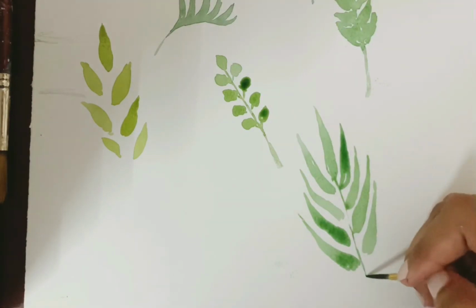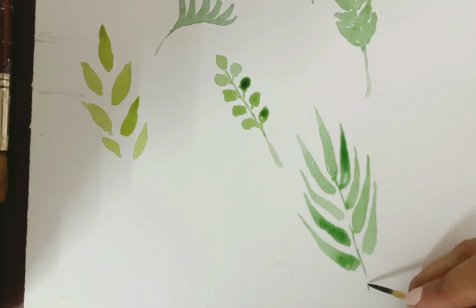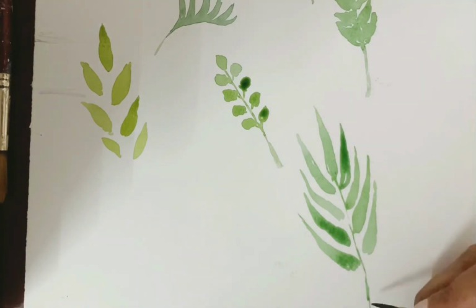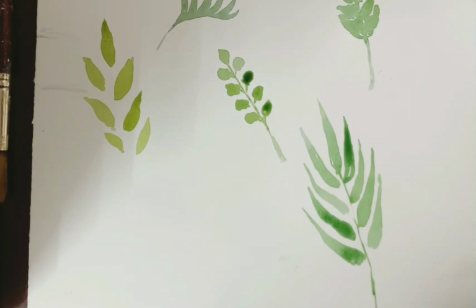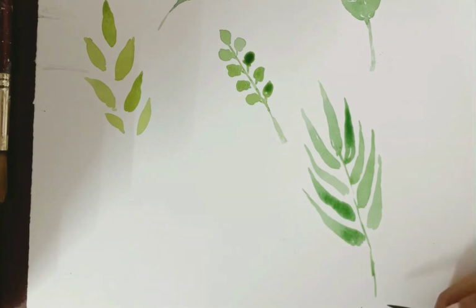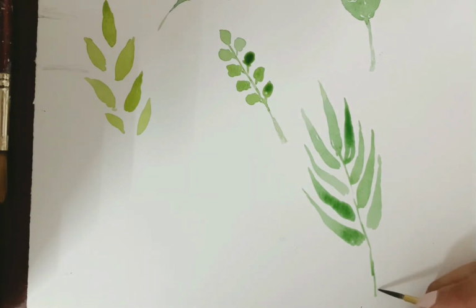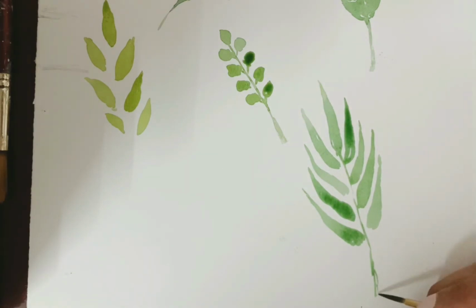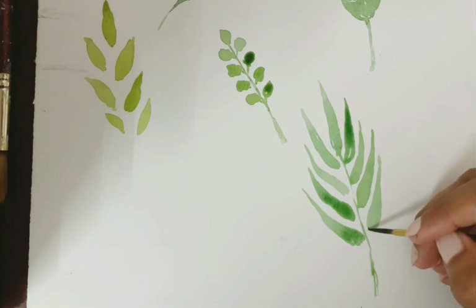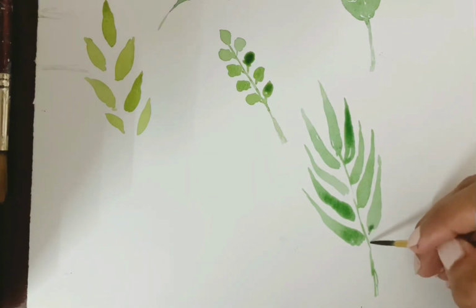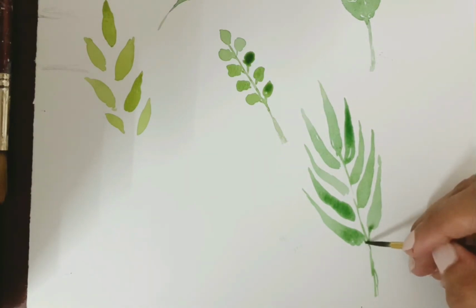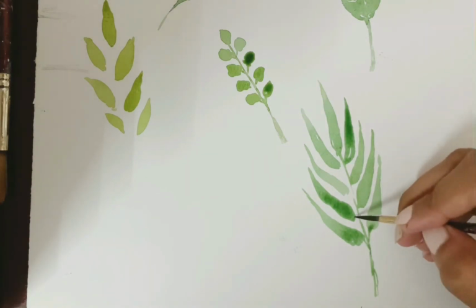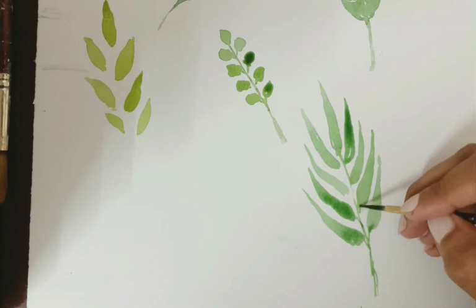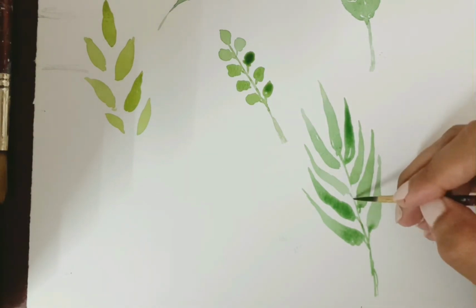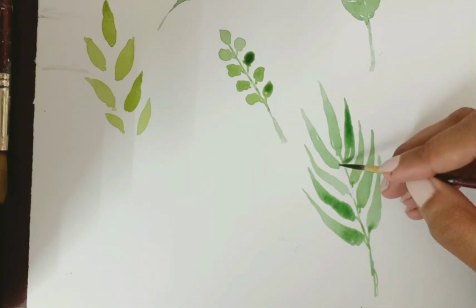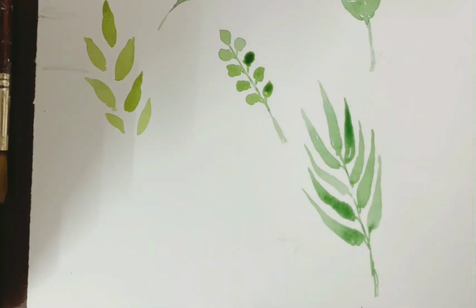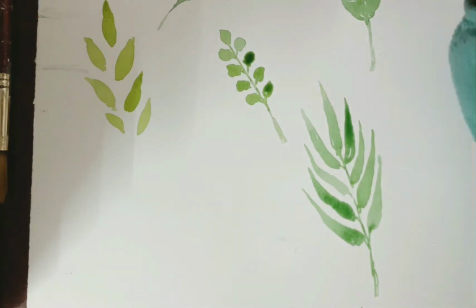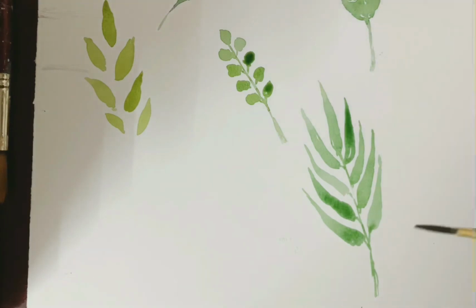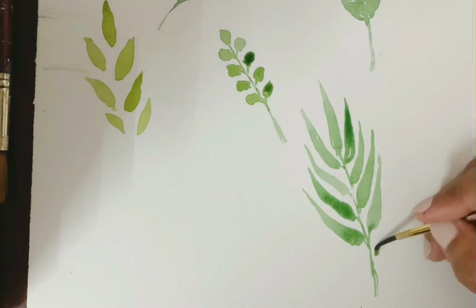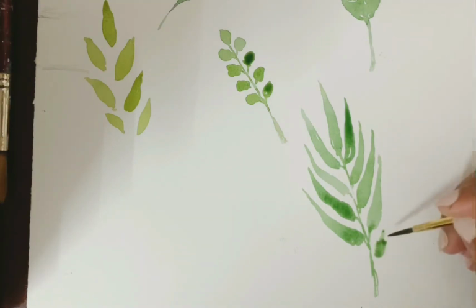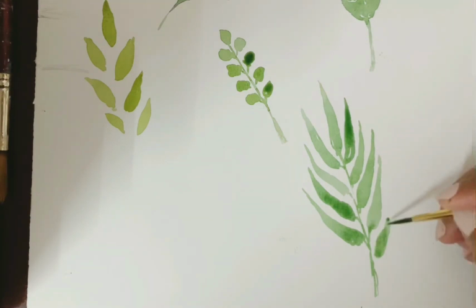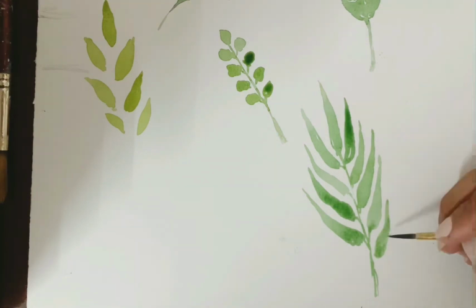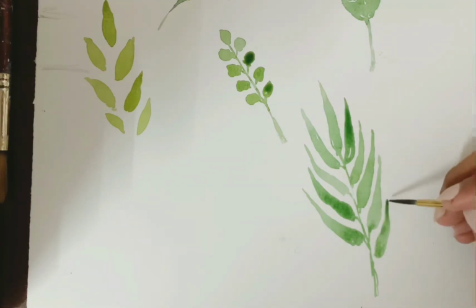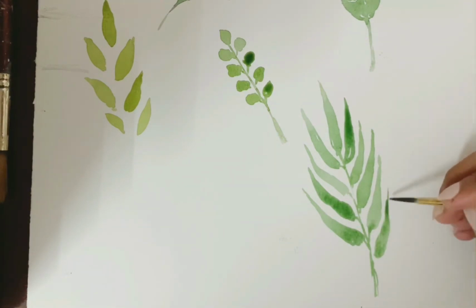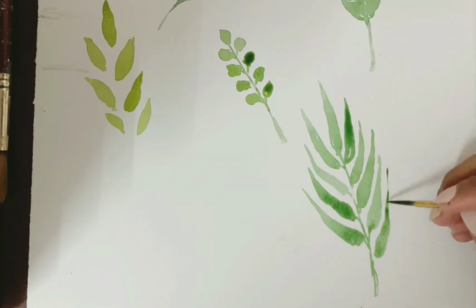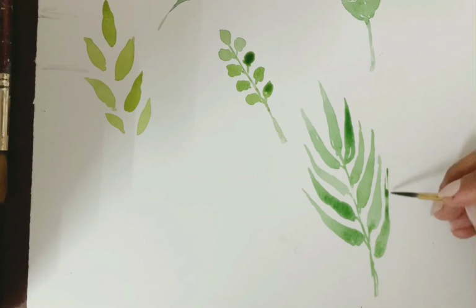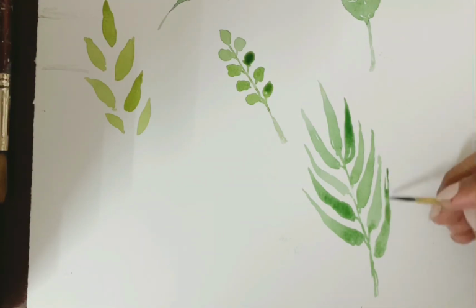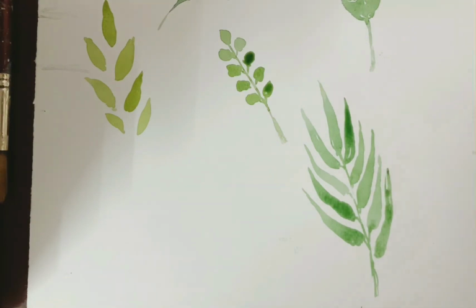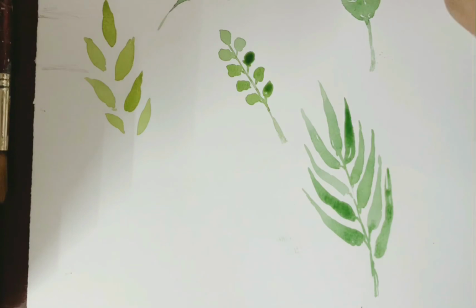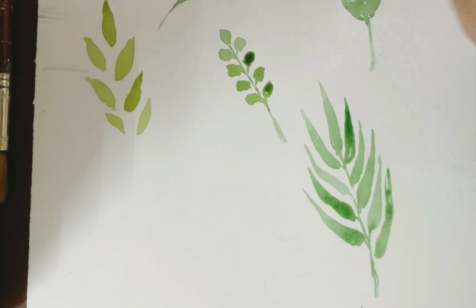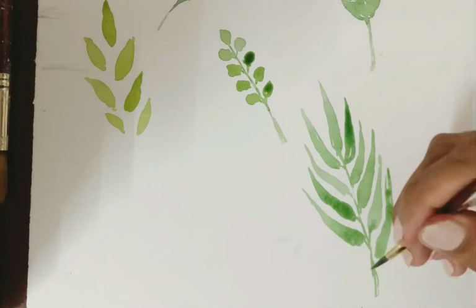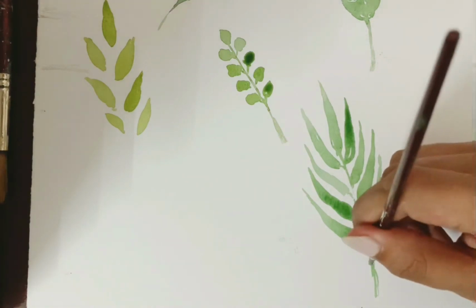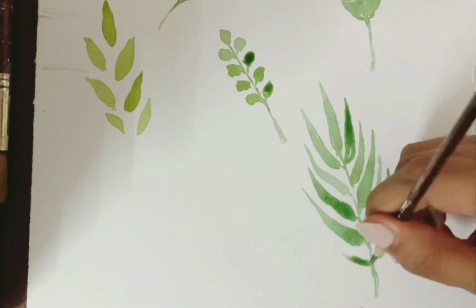The main thing to keep in mind while making leaves is to keep the direction of the stem in mind, so you know where your leaves have to turn, bend, or take a fold.